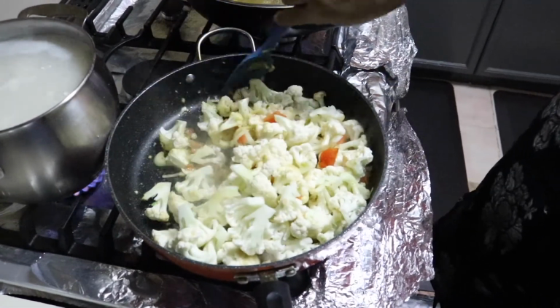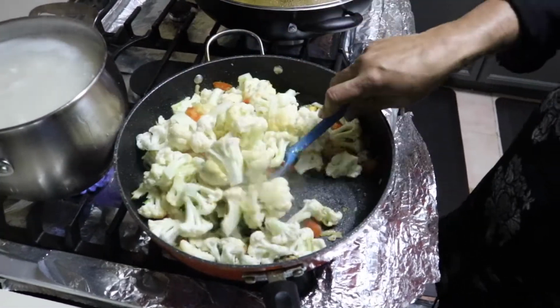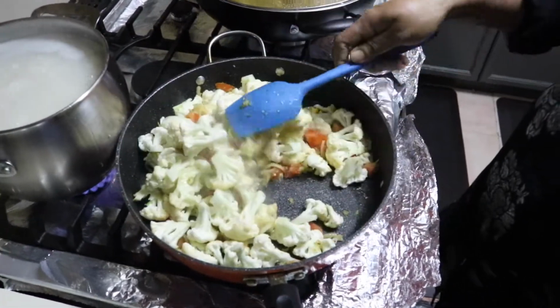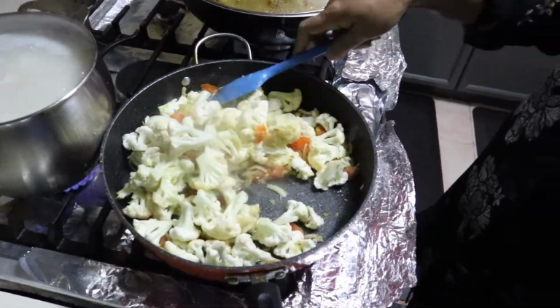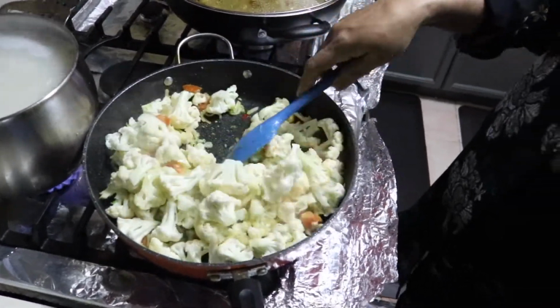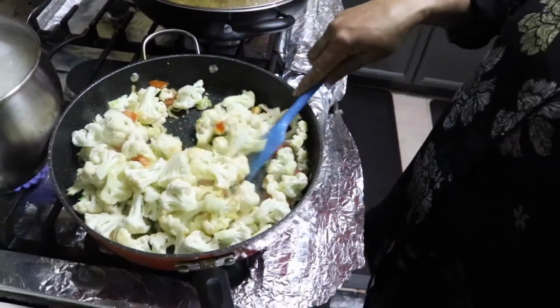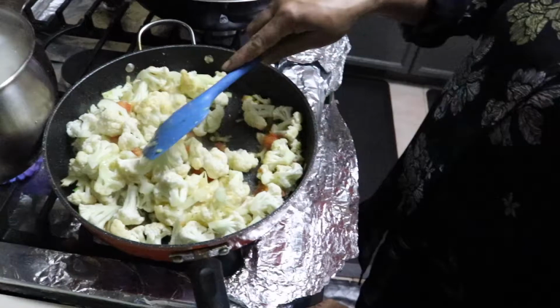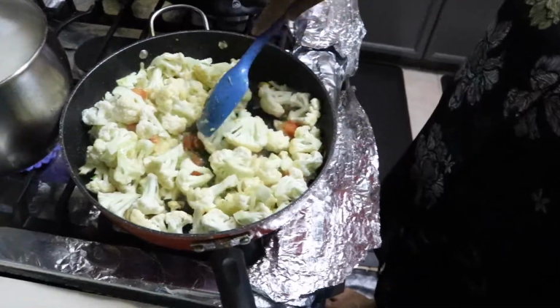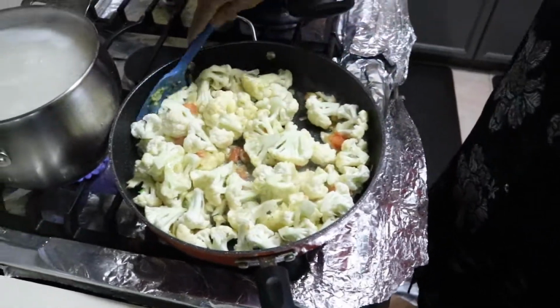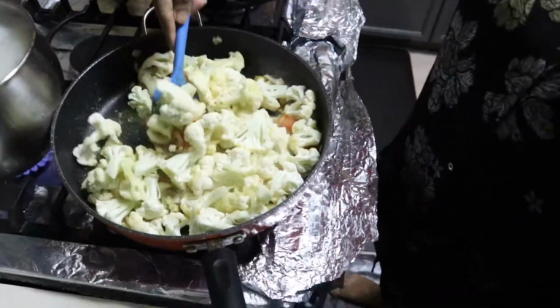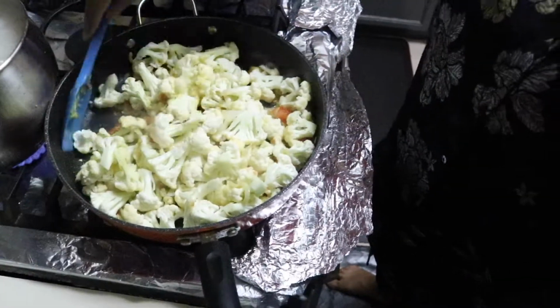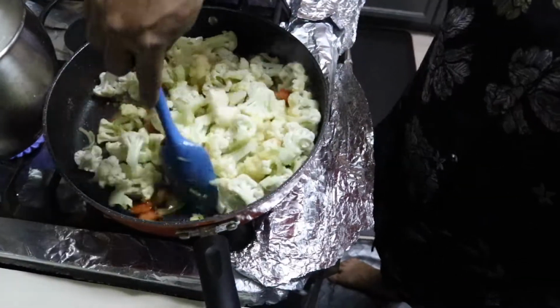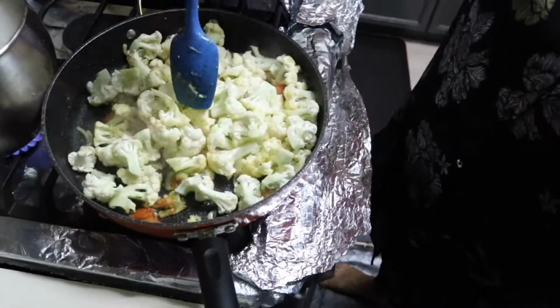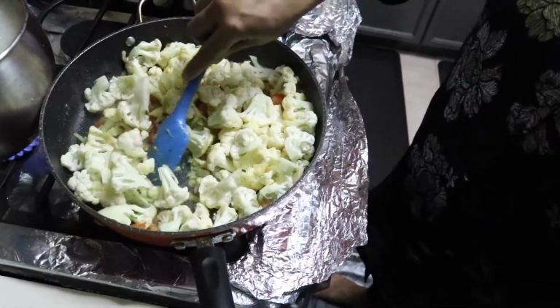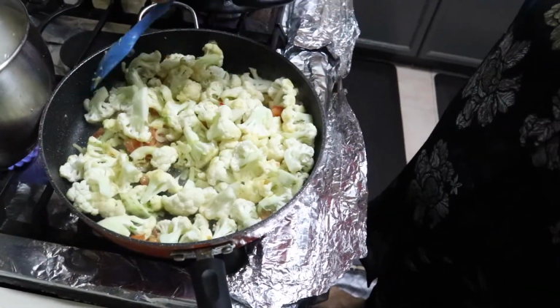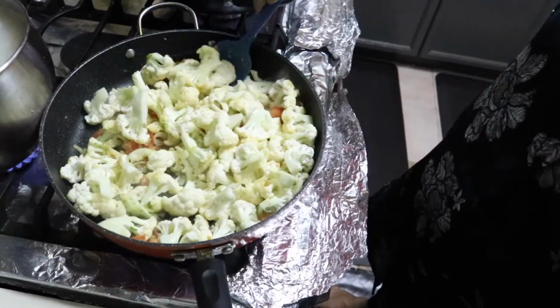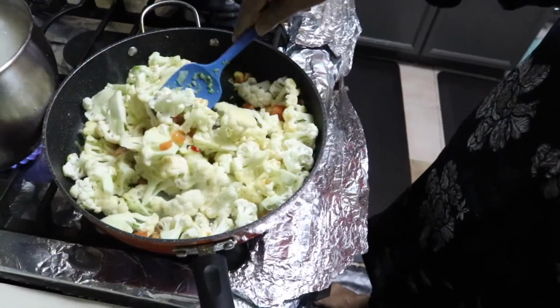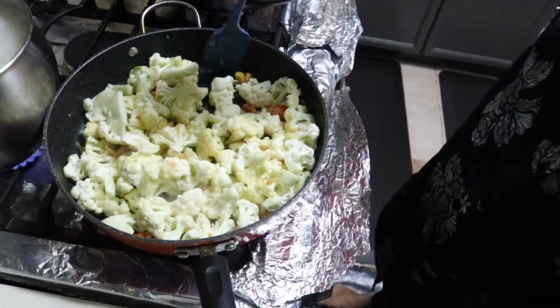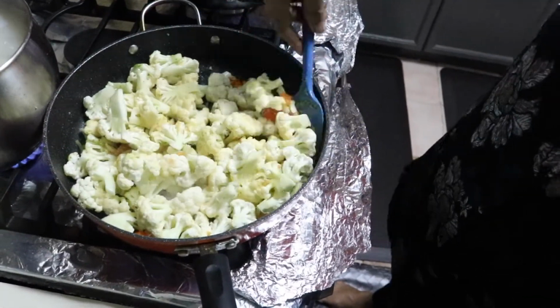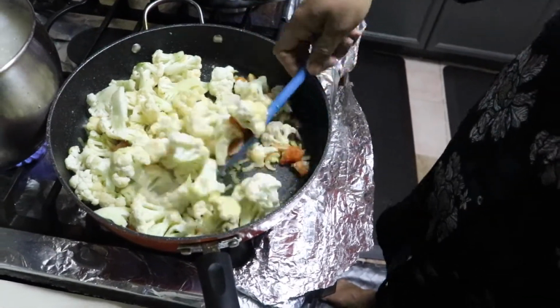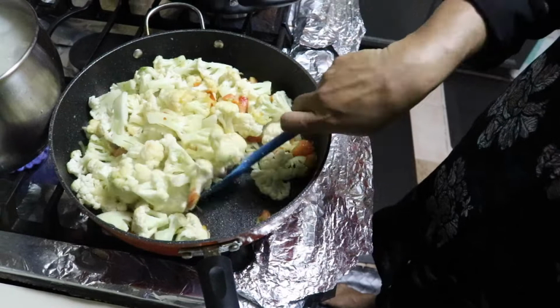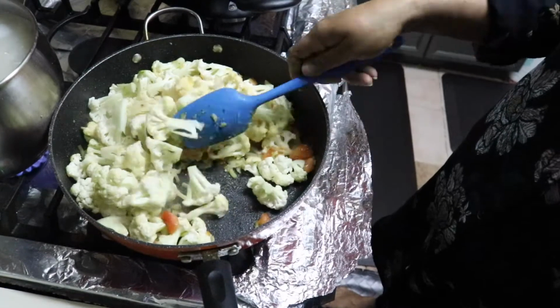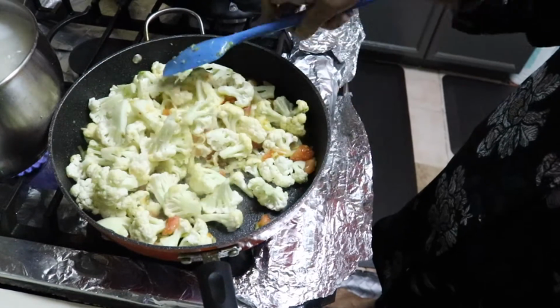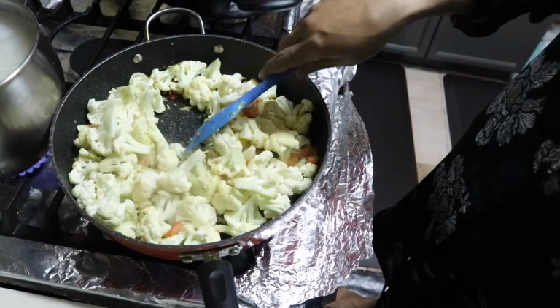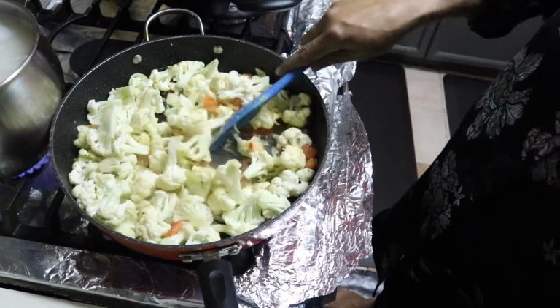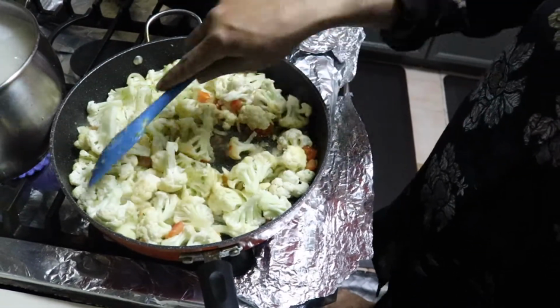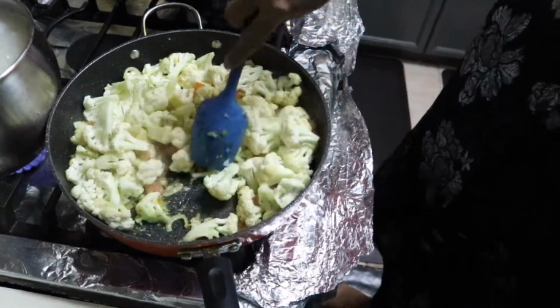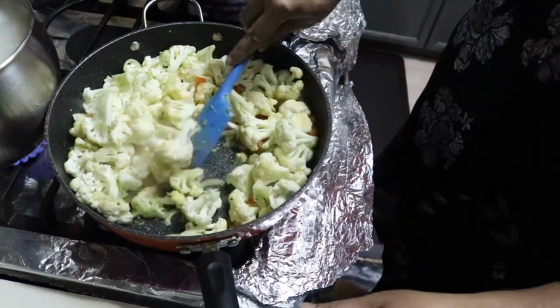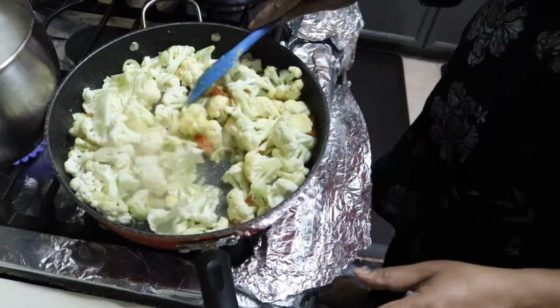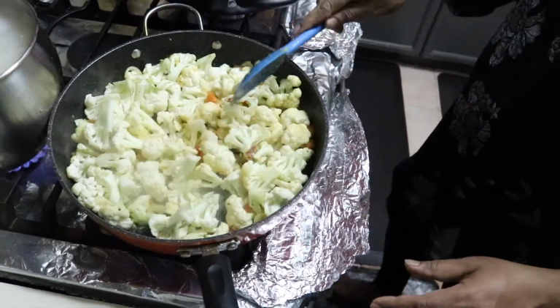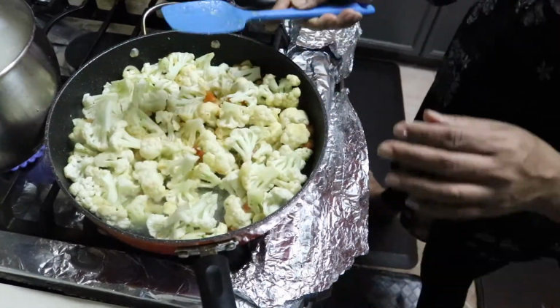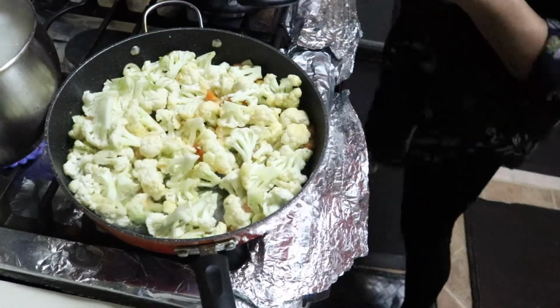The broccoli is more soft, so I'll put it in halfway through — halfway. A little bit of salt in there.